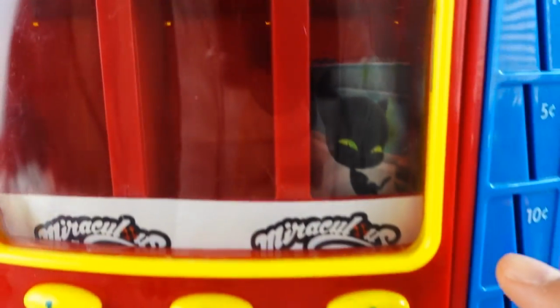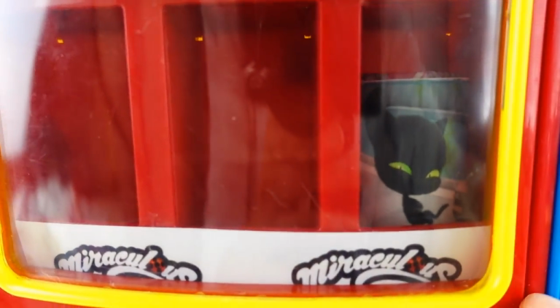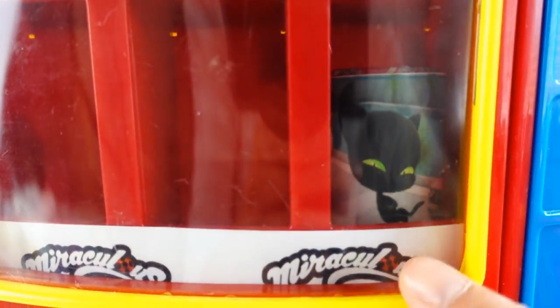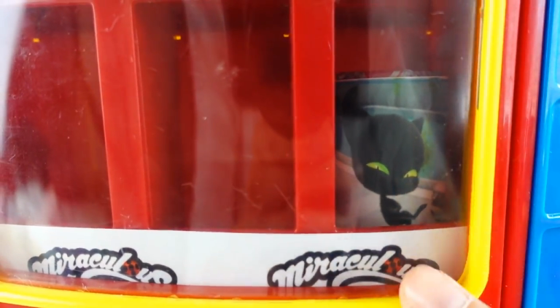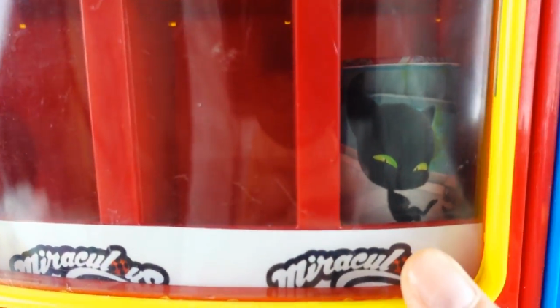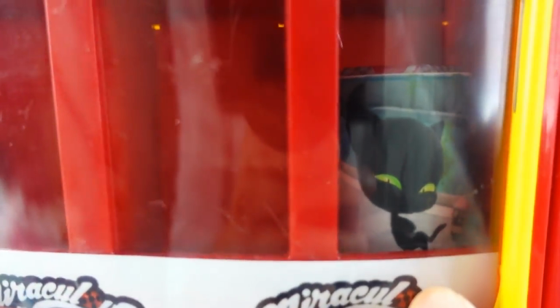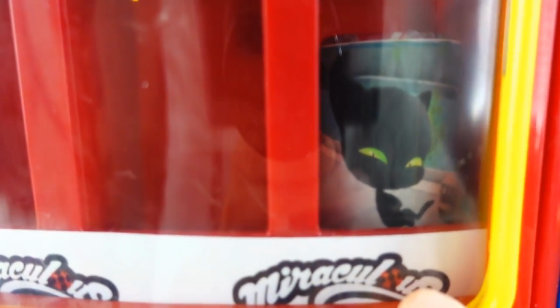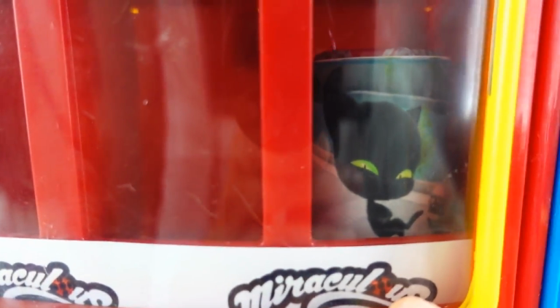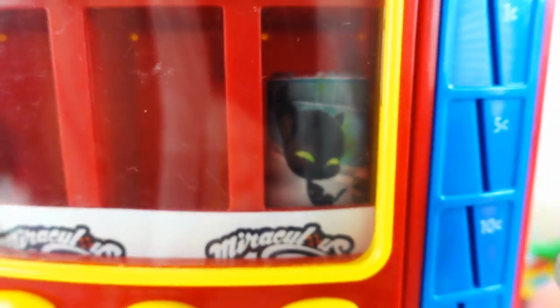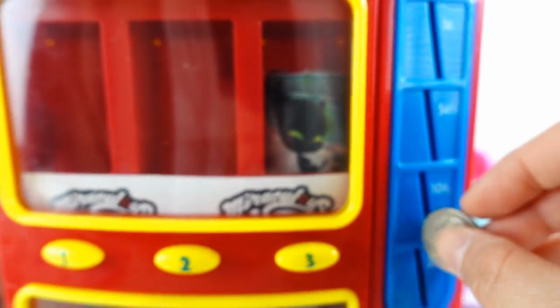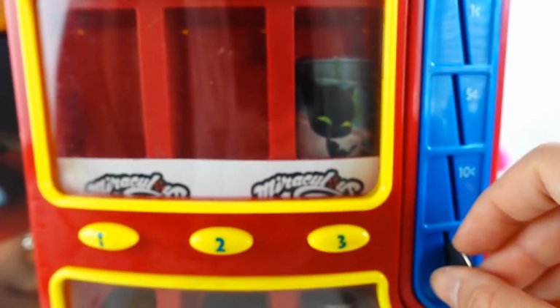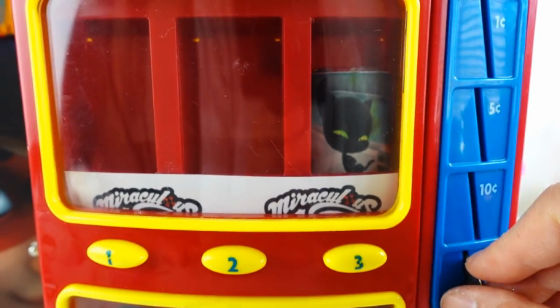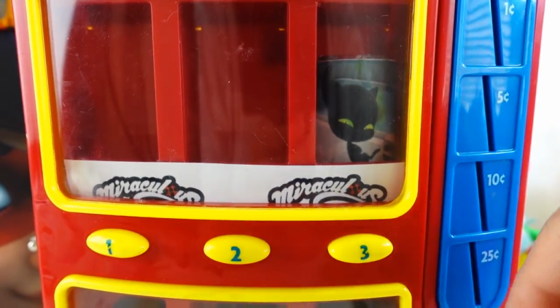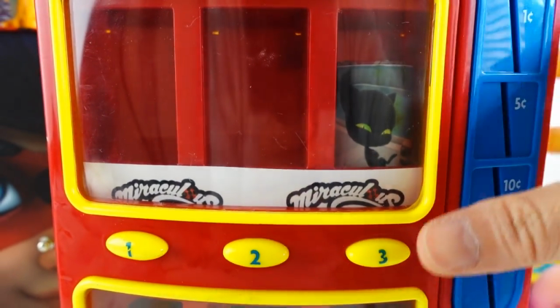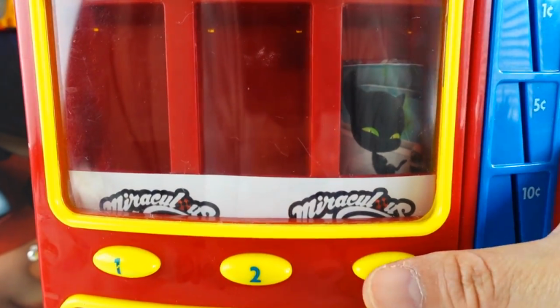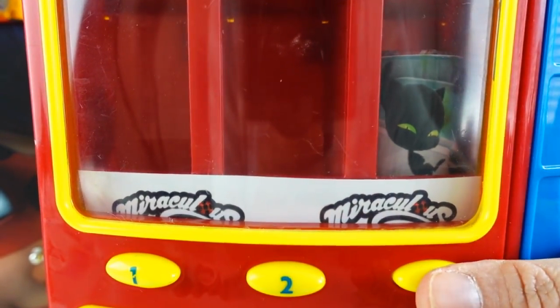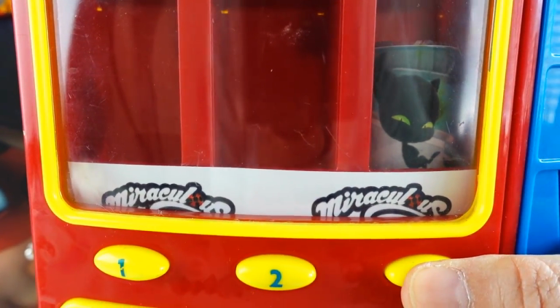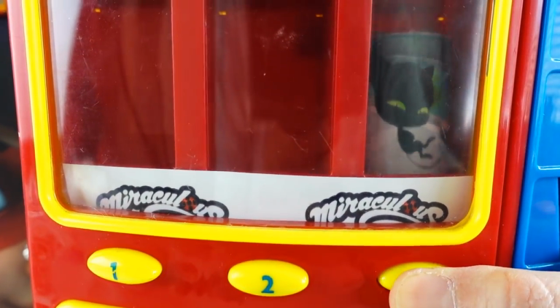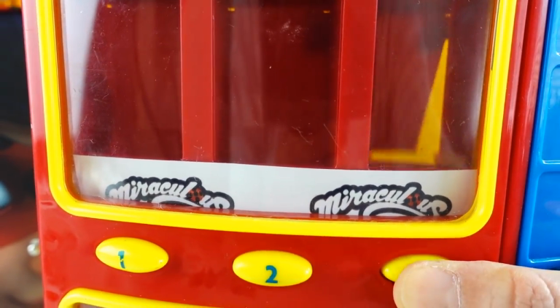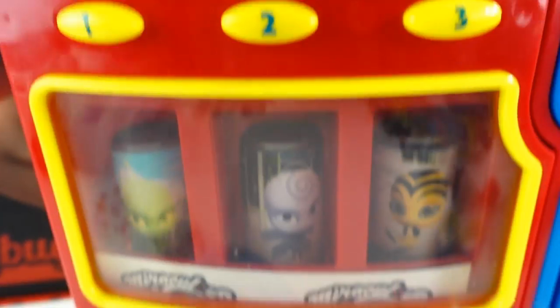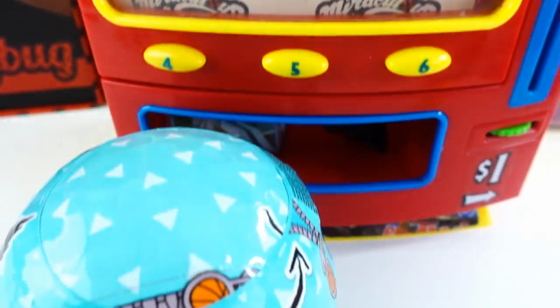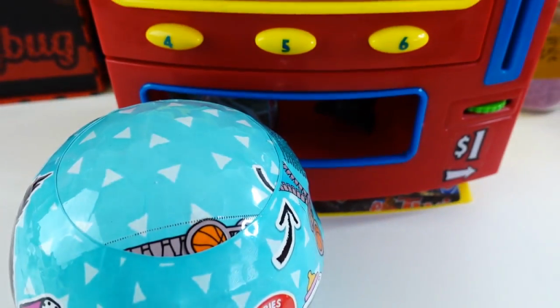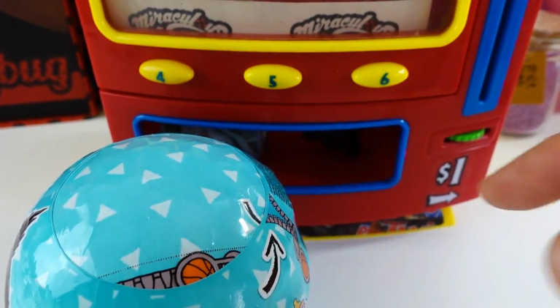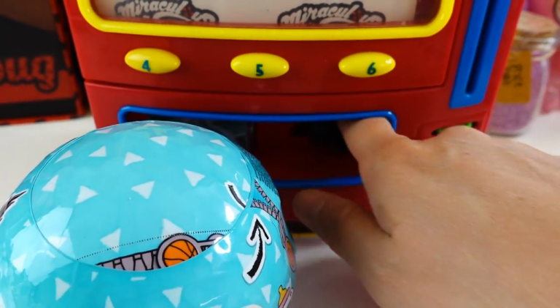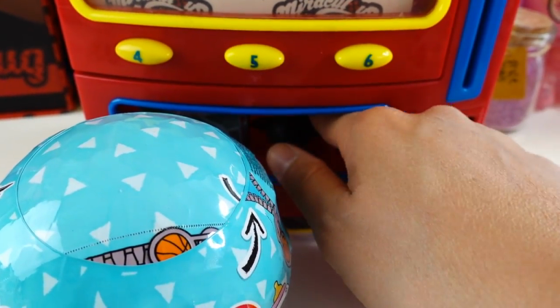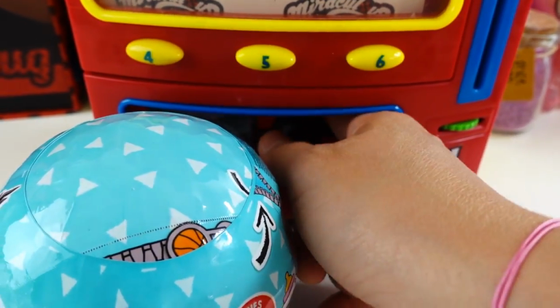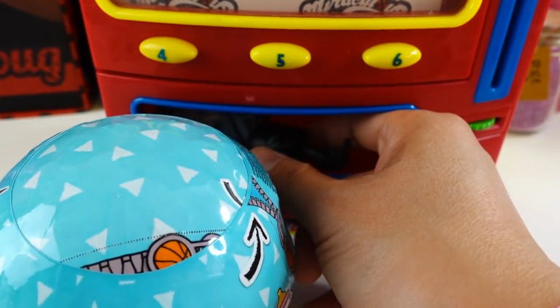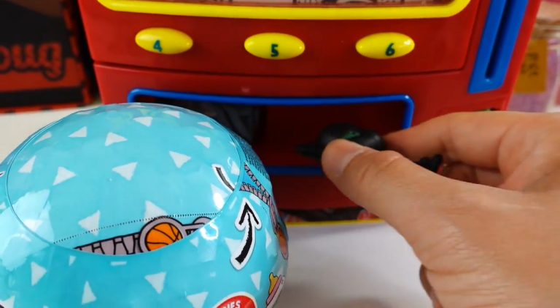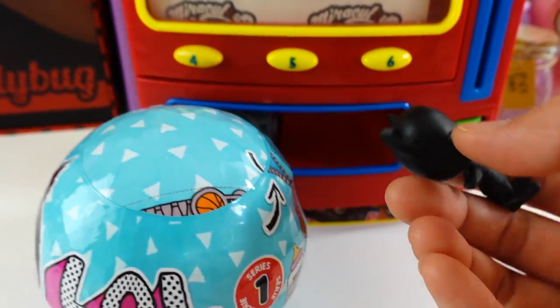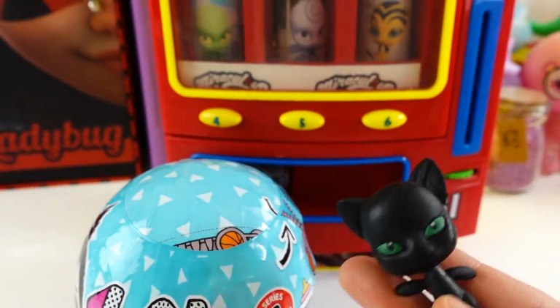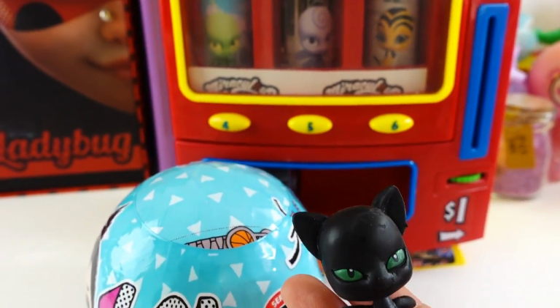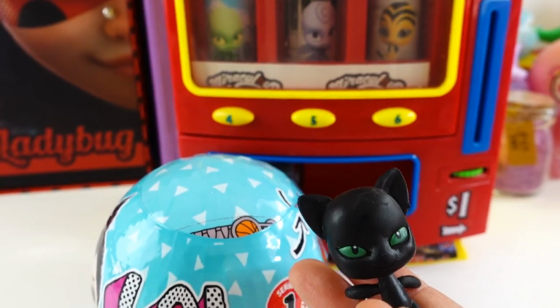Alright, so we have one more on the top row - we have Plagg. Let's put in our quarter and press number three. And let's see - we got Plagg here.